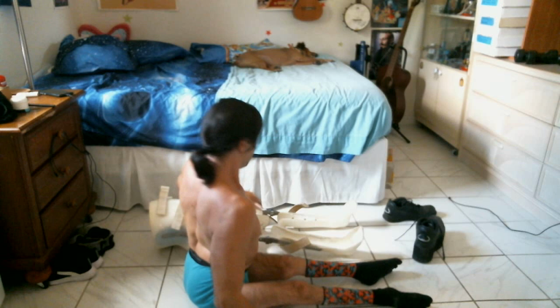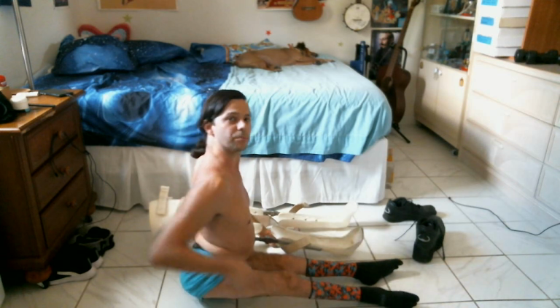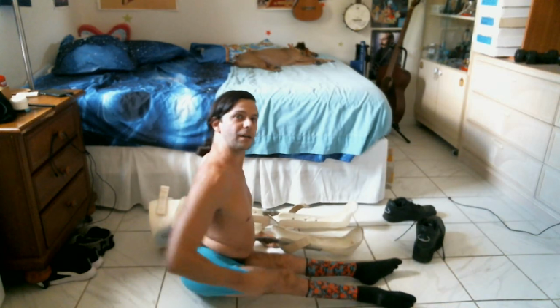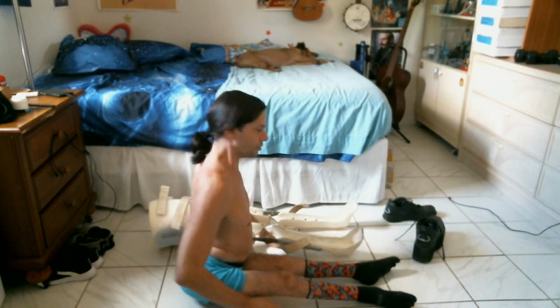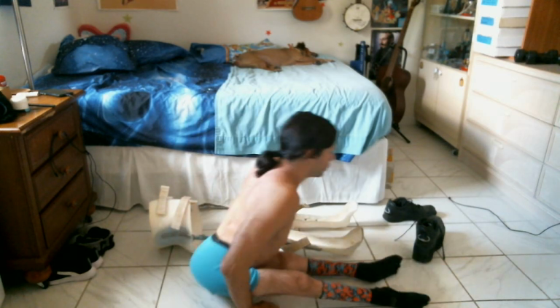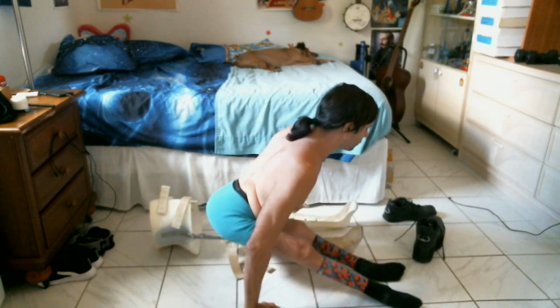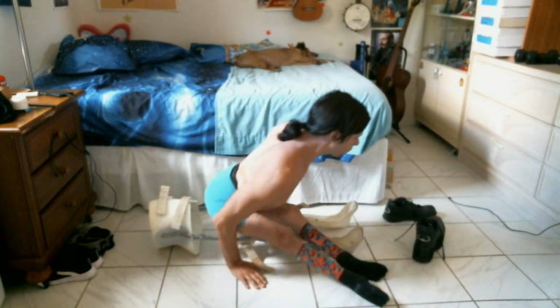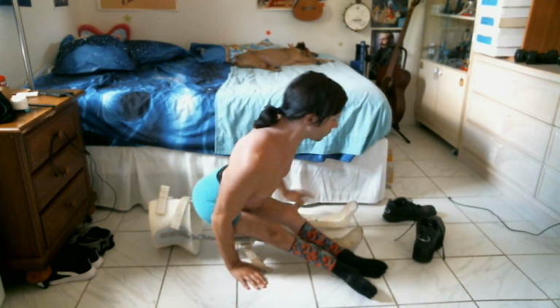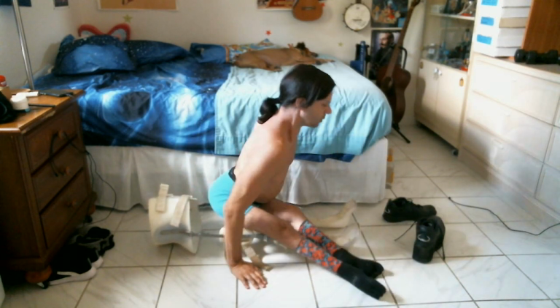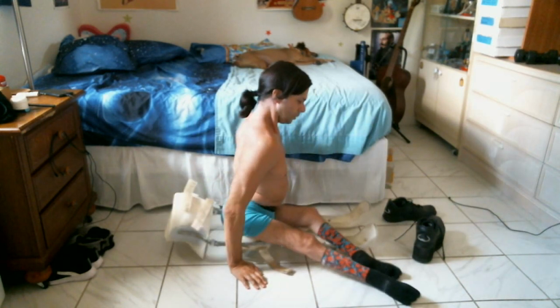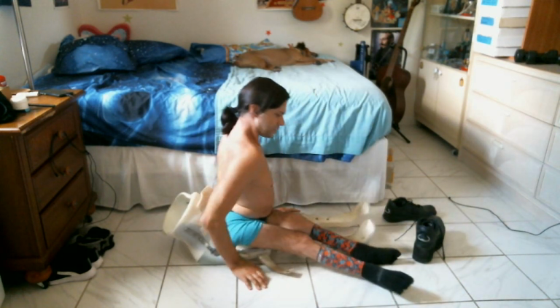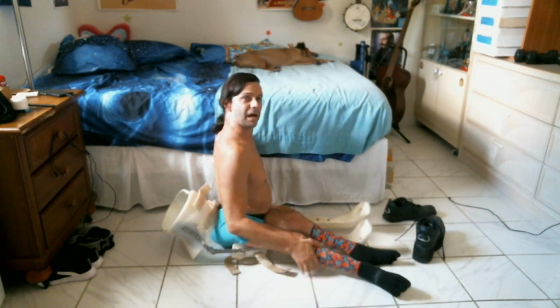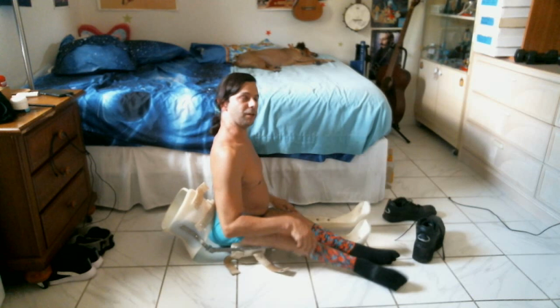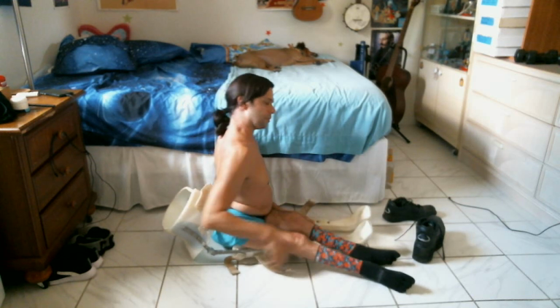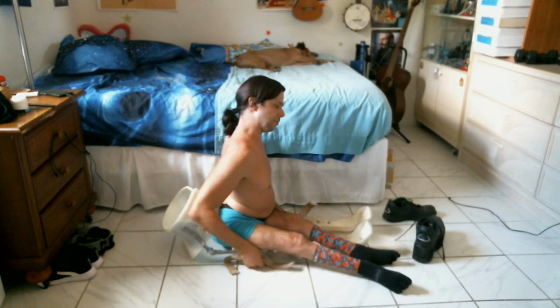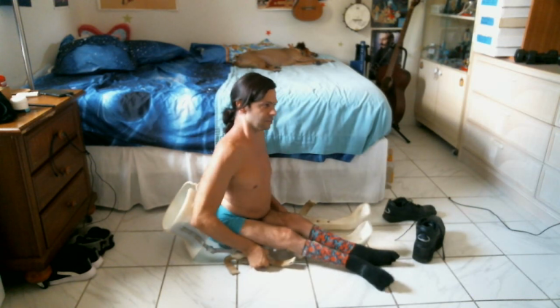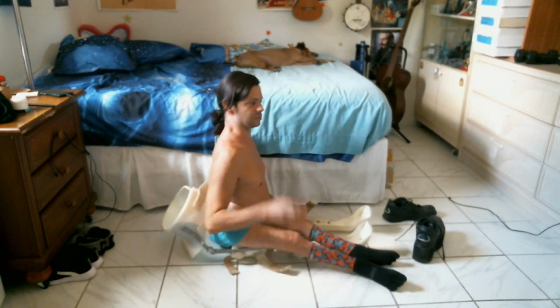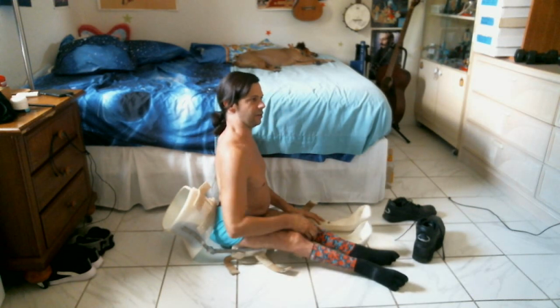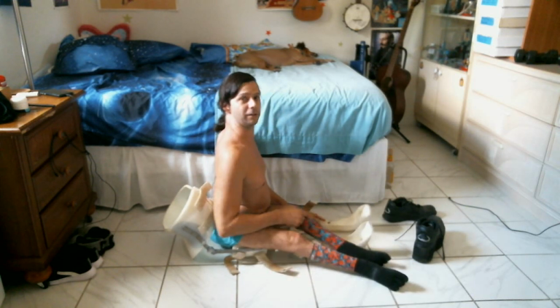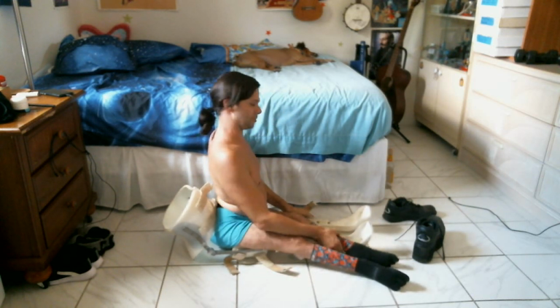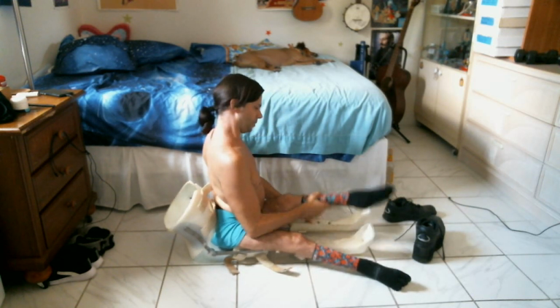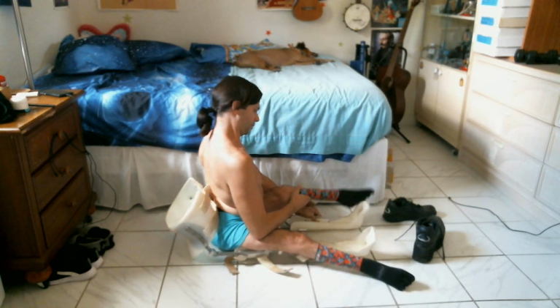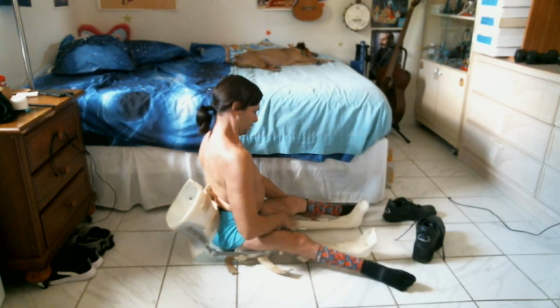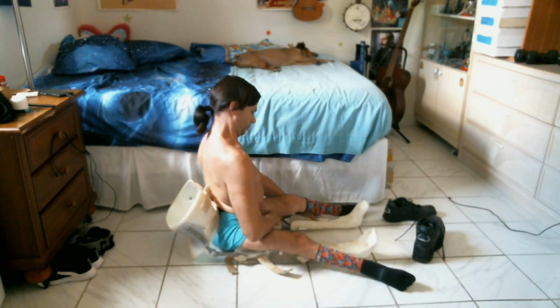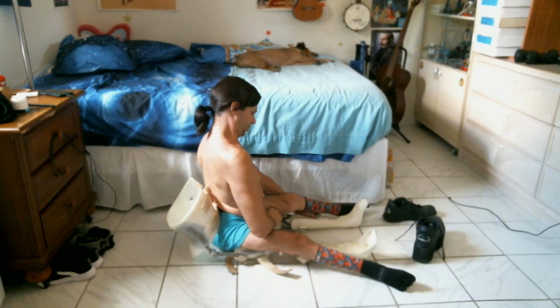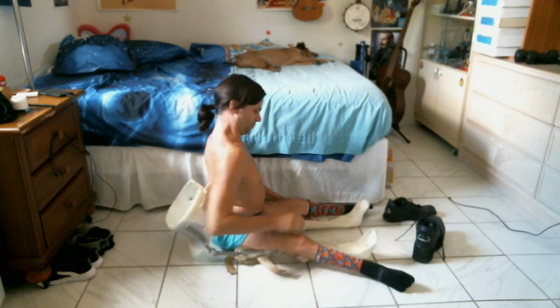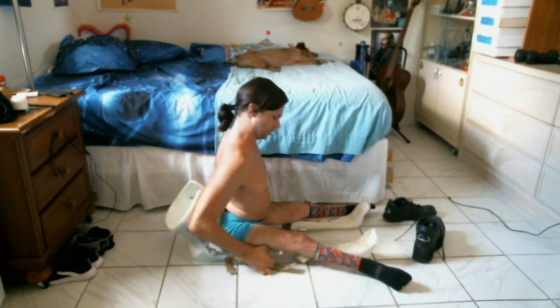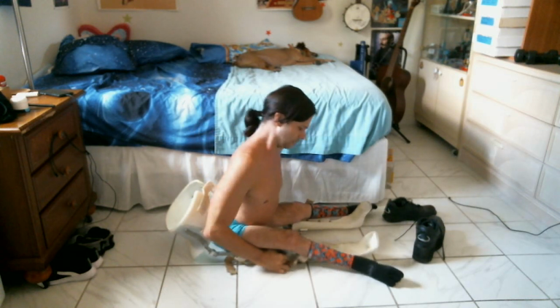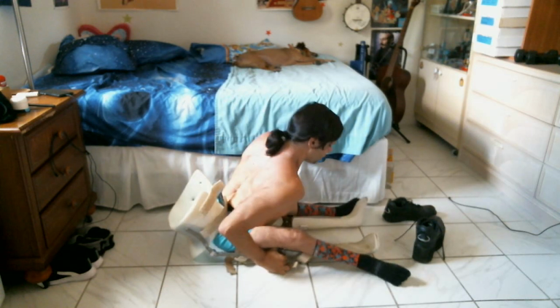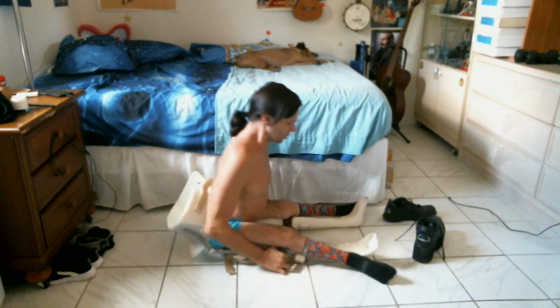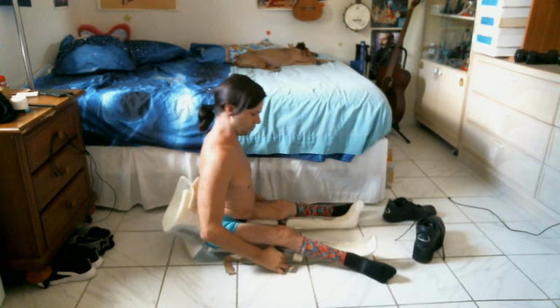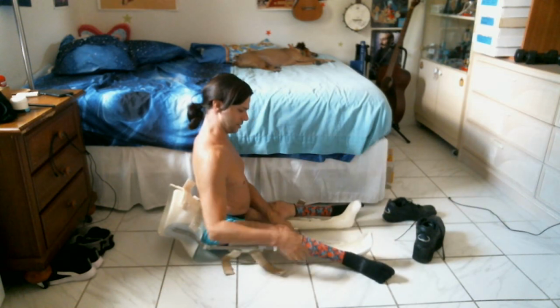I suppose I could have stopped the video, gotten my braces, and then started the video again and spliced them together, but I figured I'd just do it this way instead.